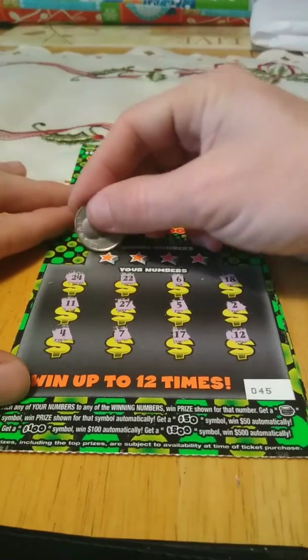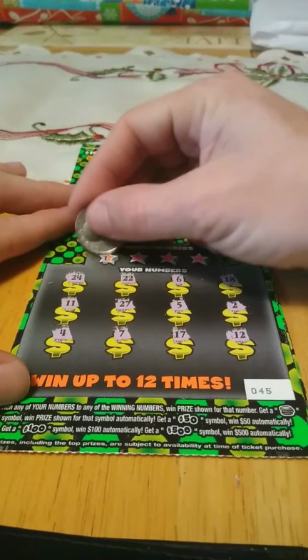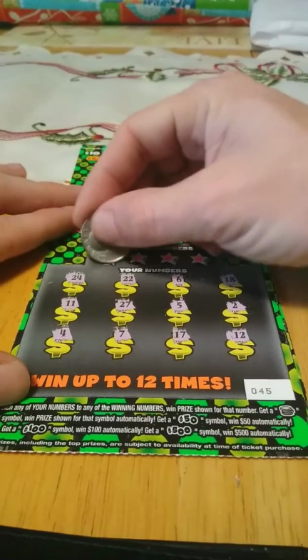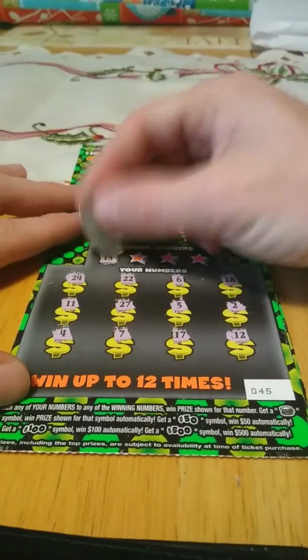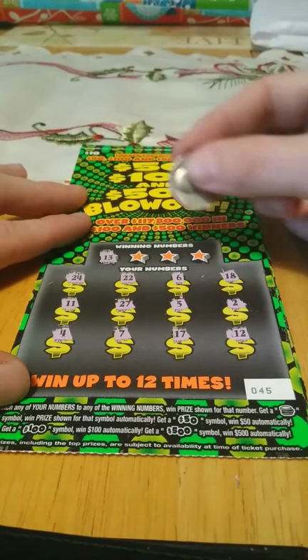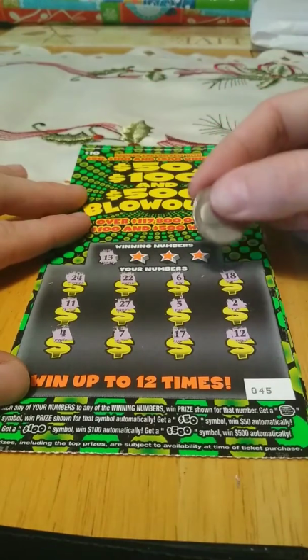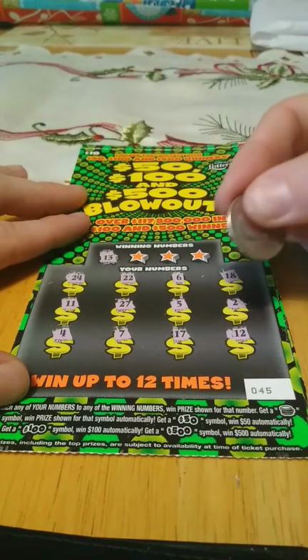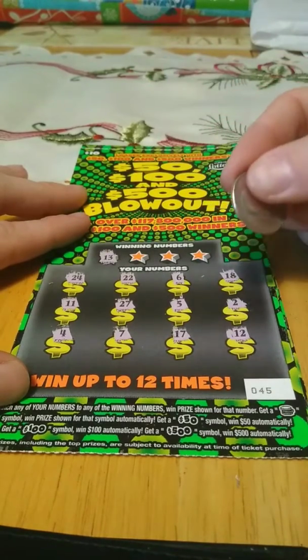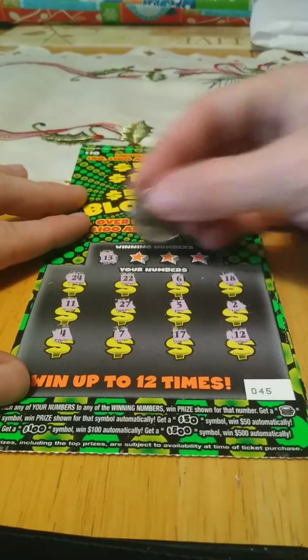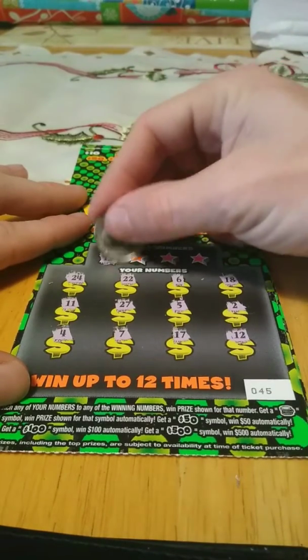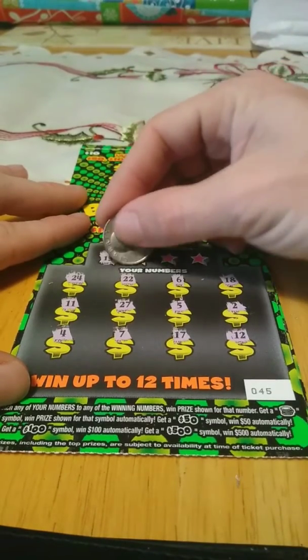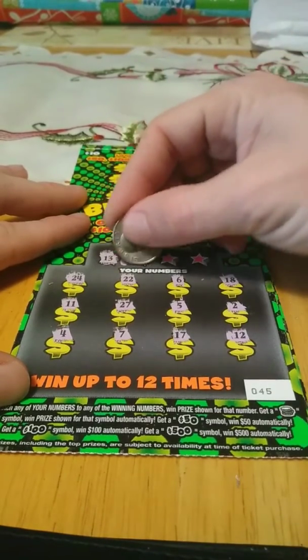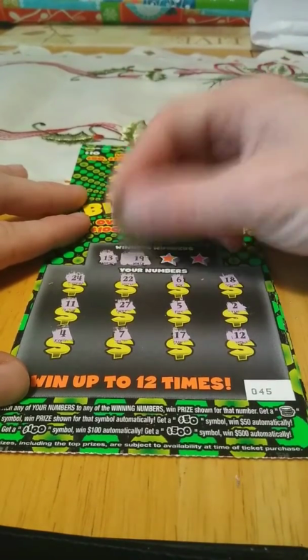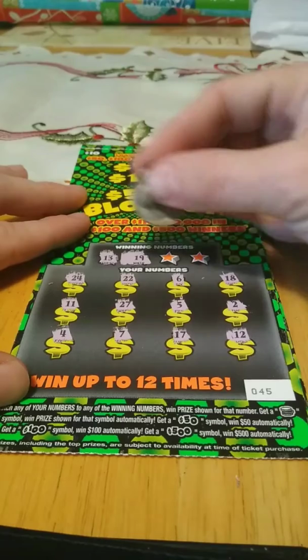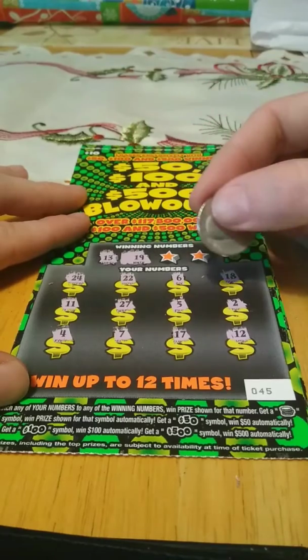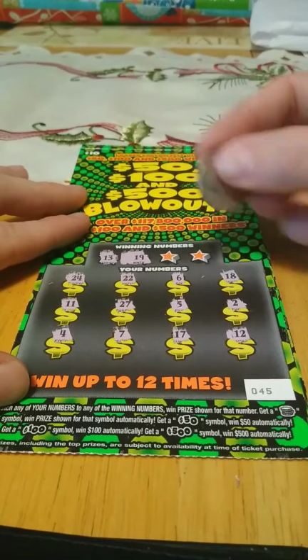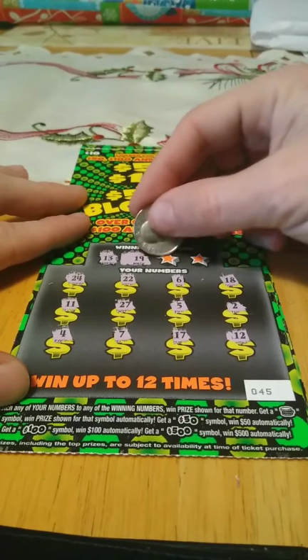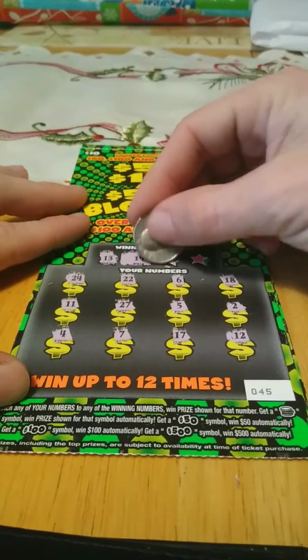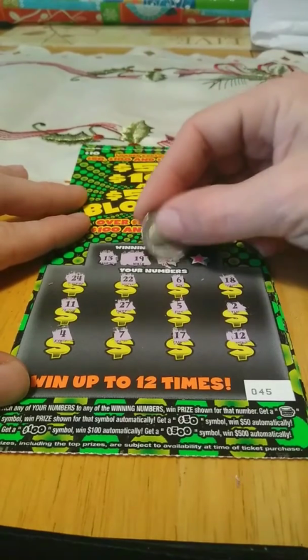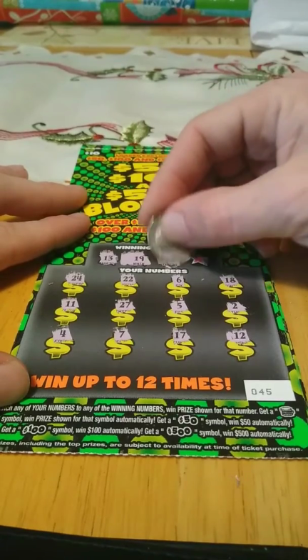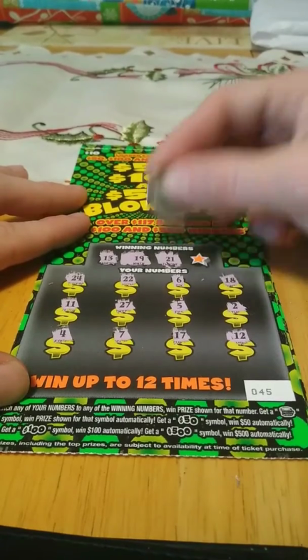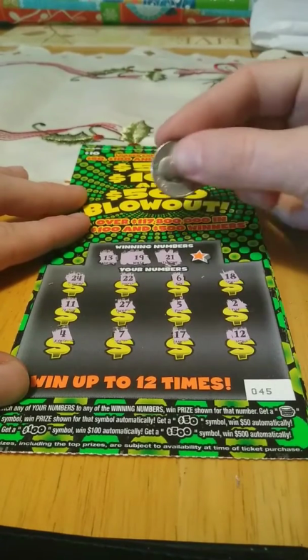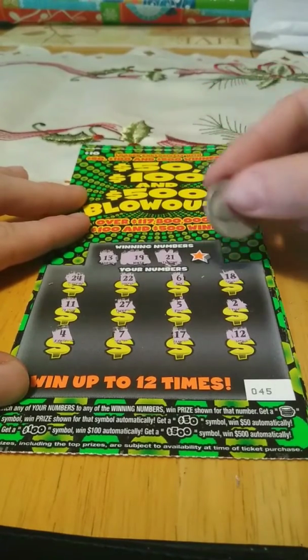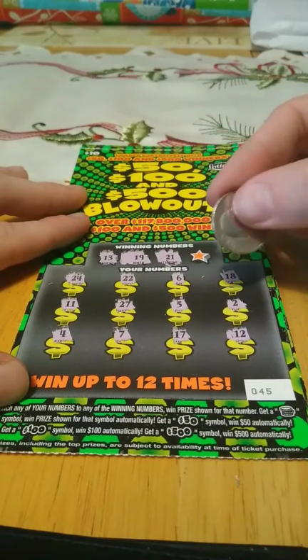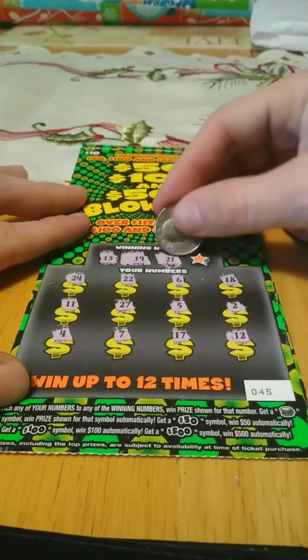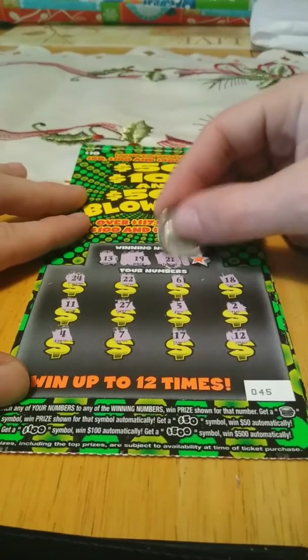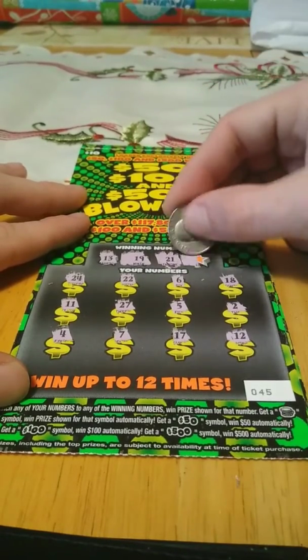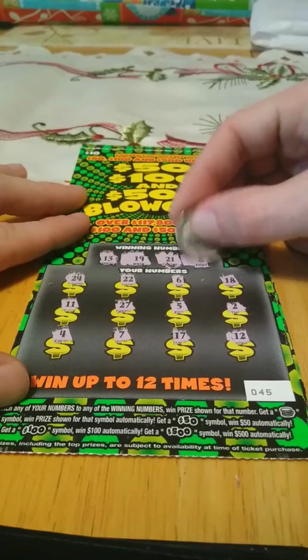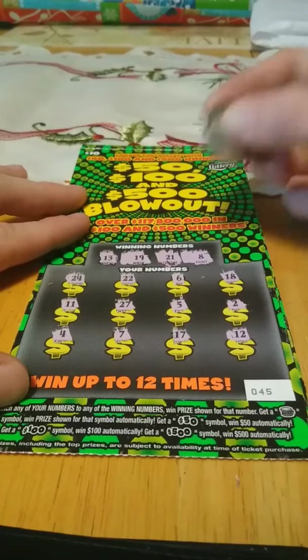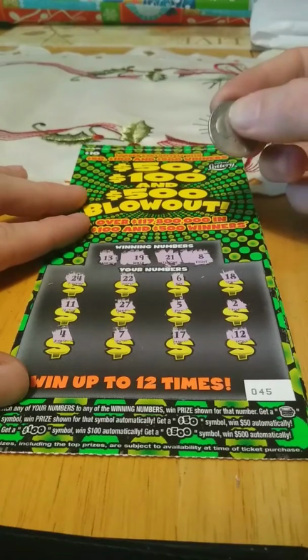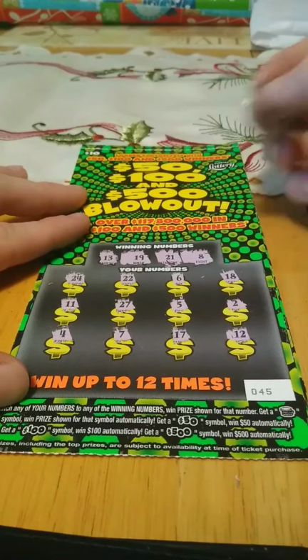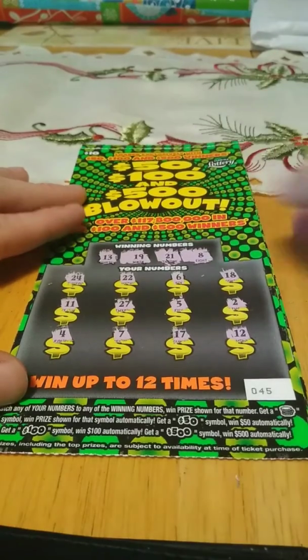Winning numbers: 13 — nope, 19 — nope, 21 — nope, and 8. No.